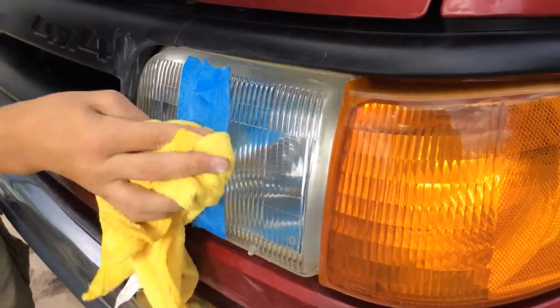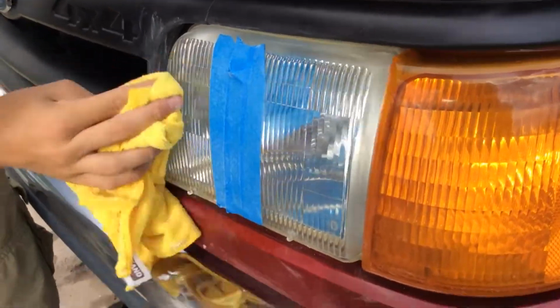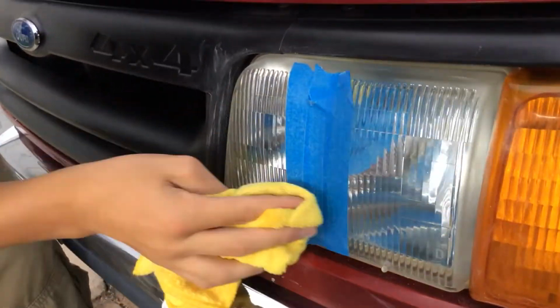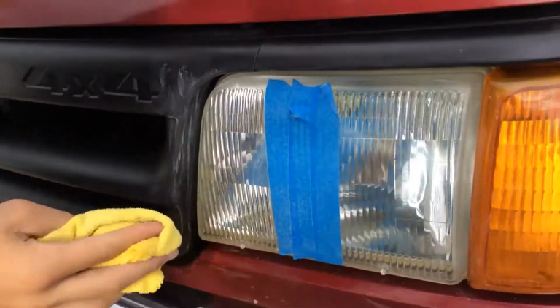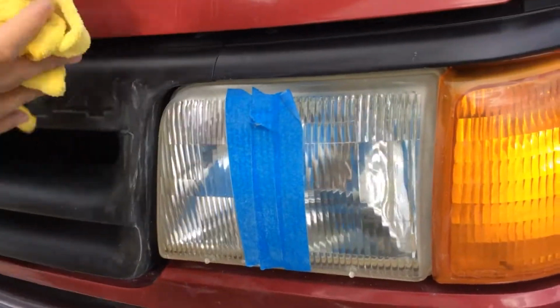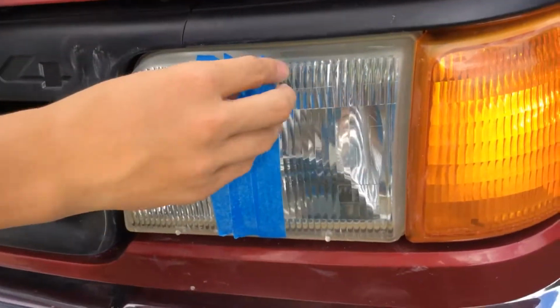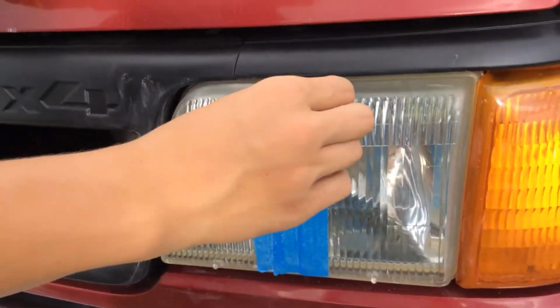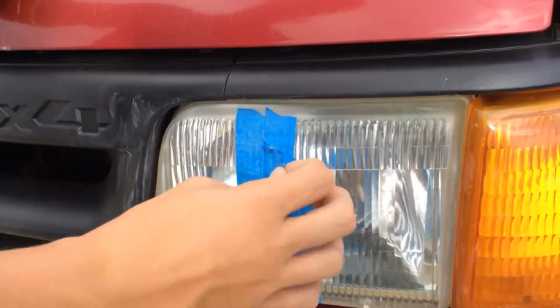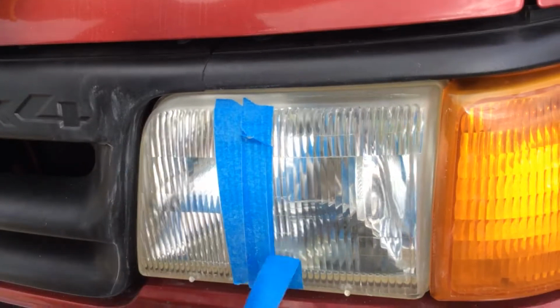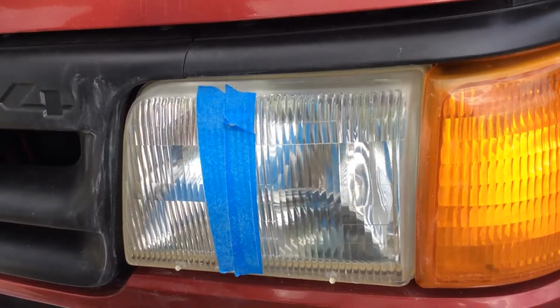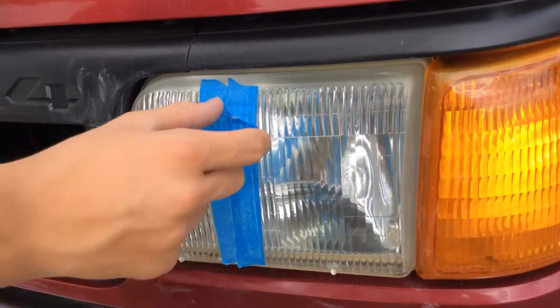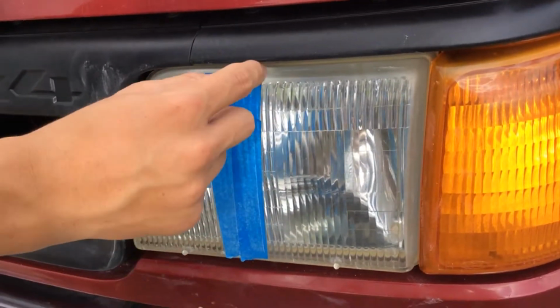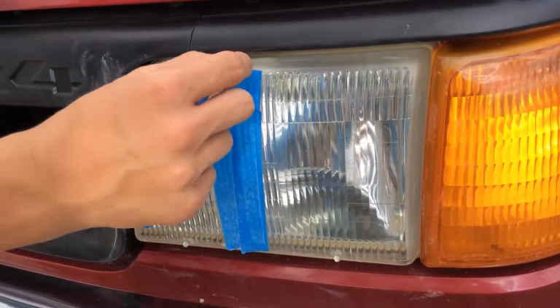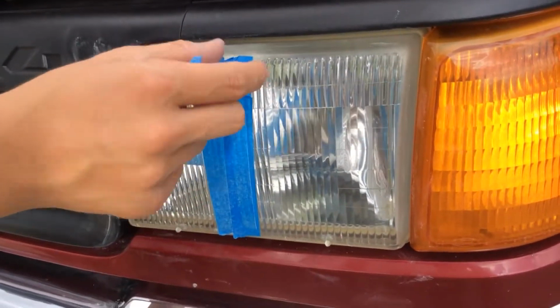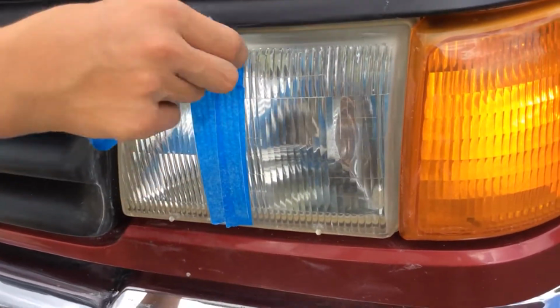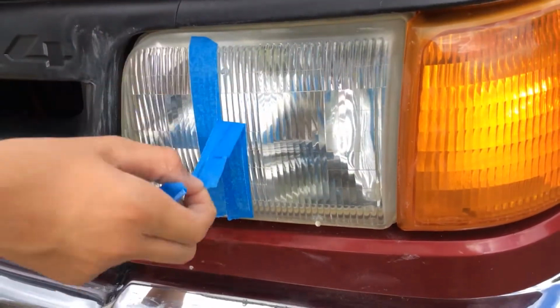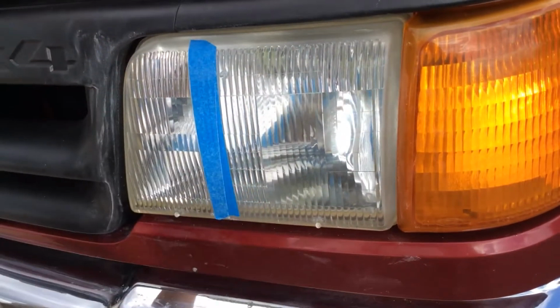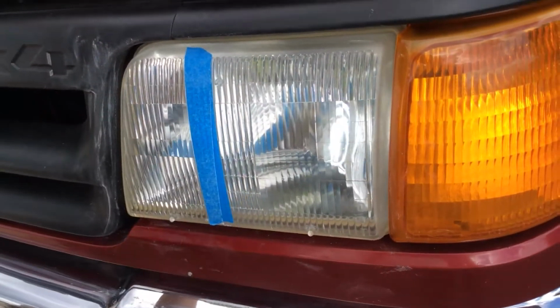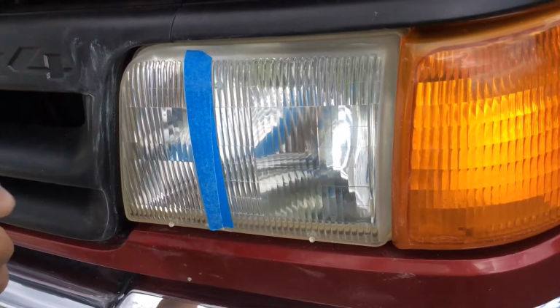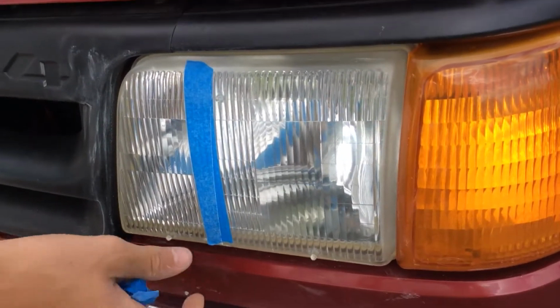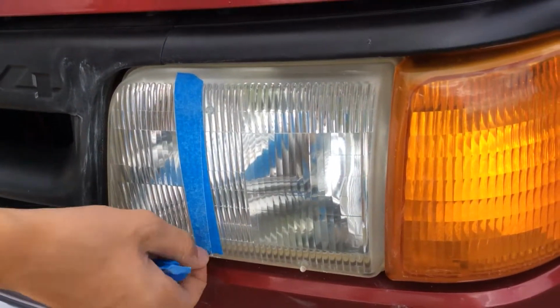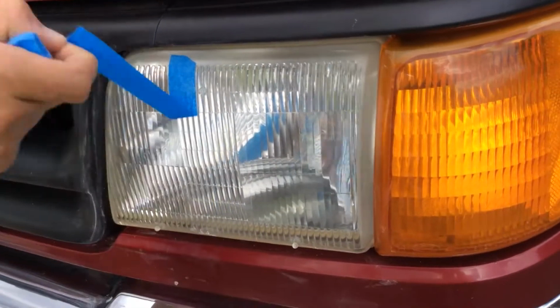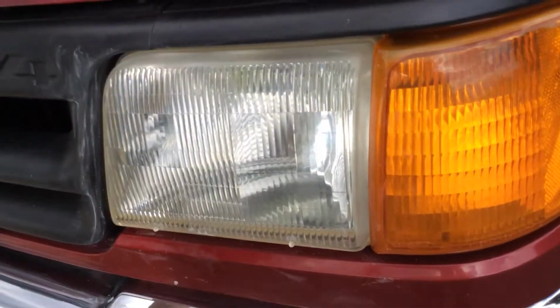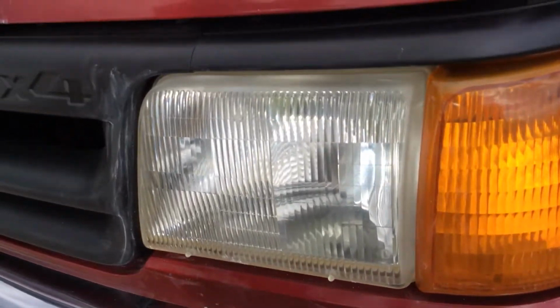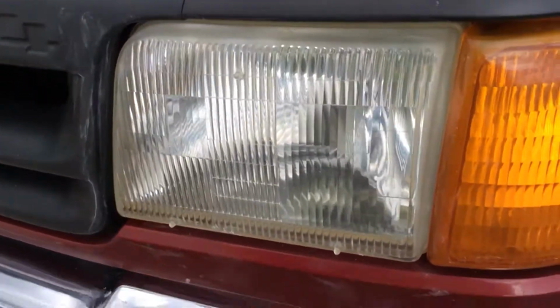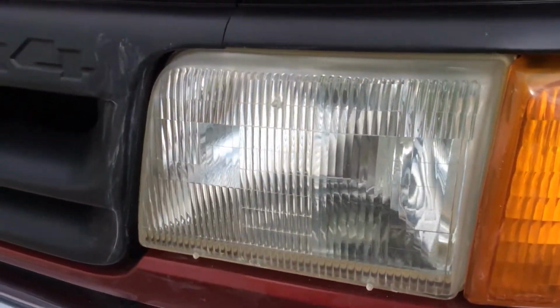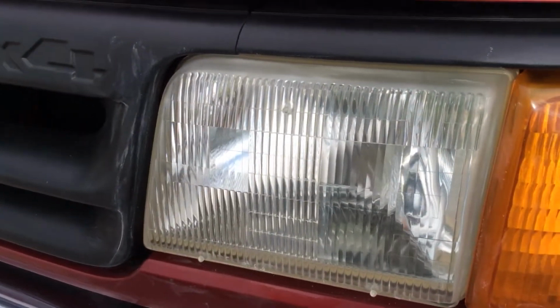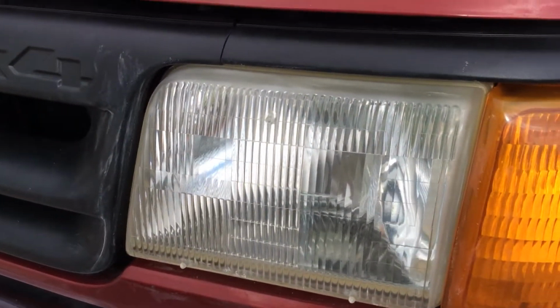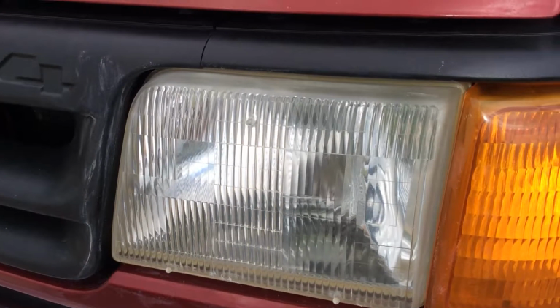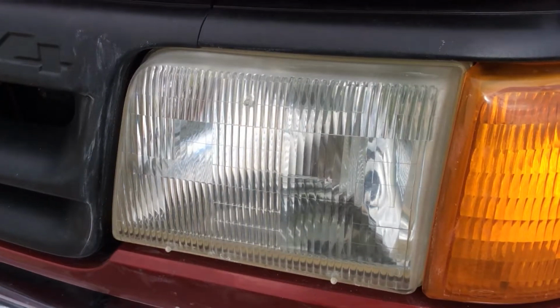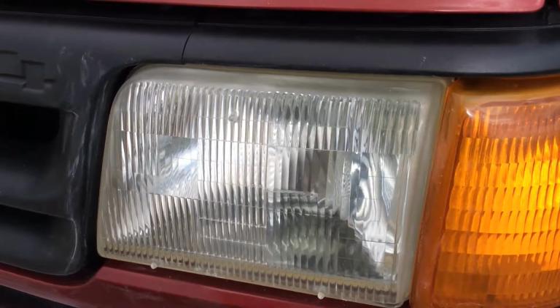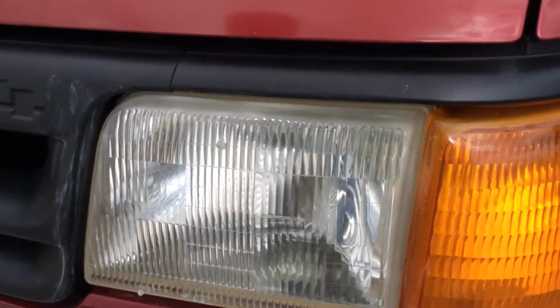Wow, look how clean that is now! We're just showing you guys the difference — do you see that? You probably can't see it on camera; it's done for one or two coats, but it's a decent difference.